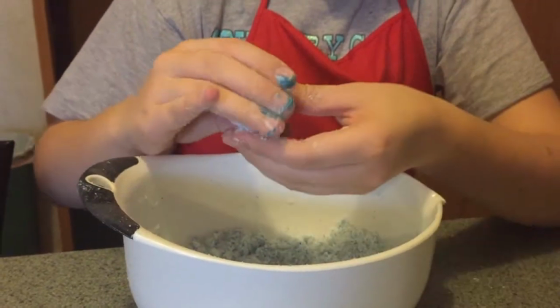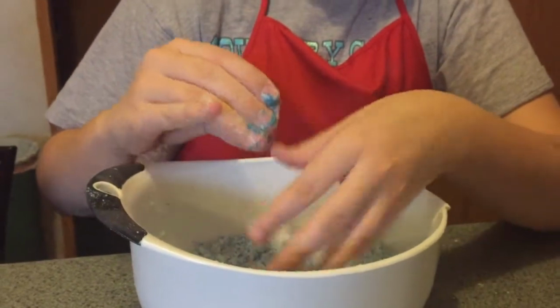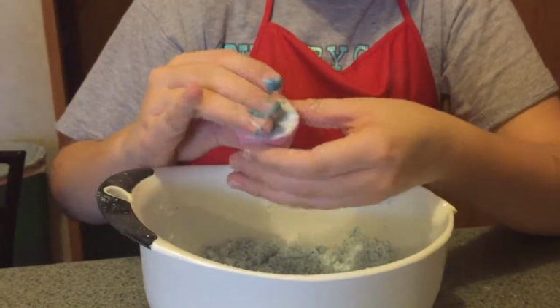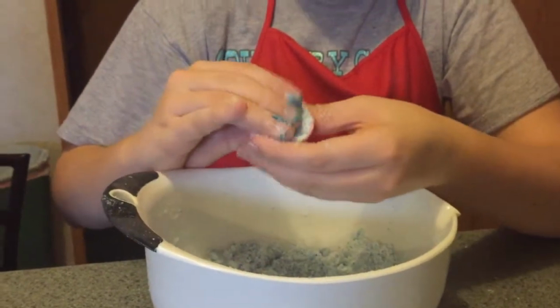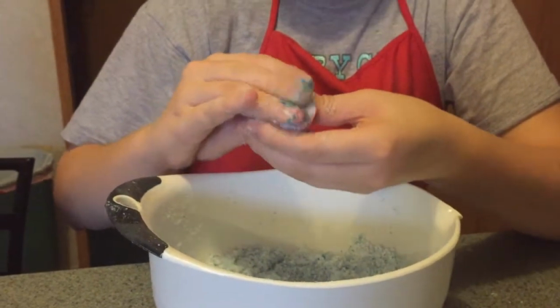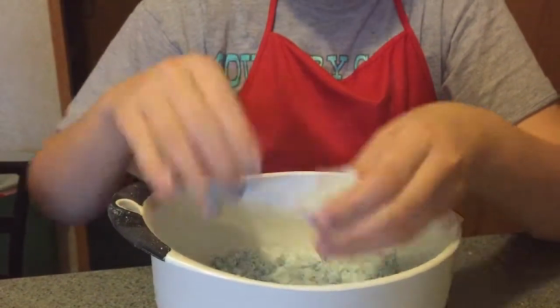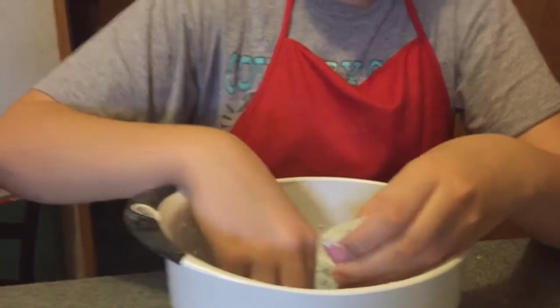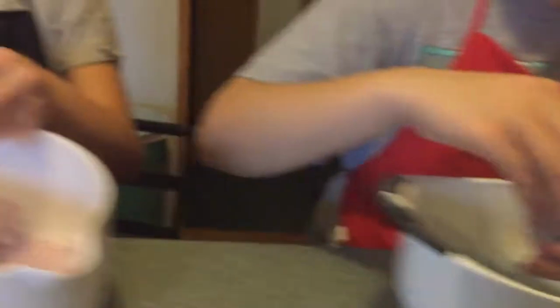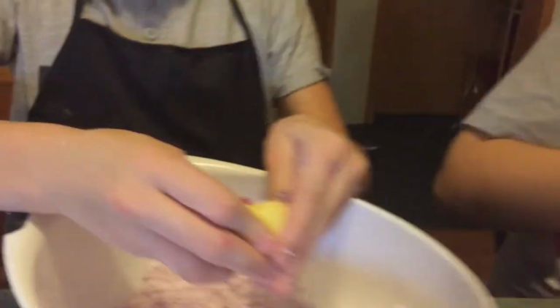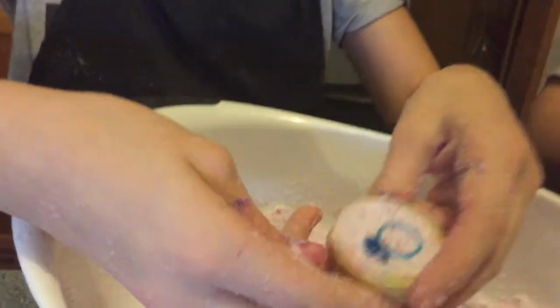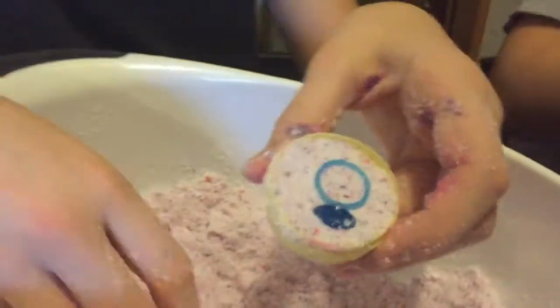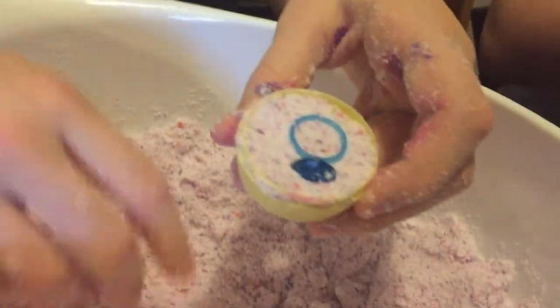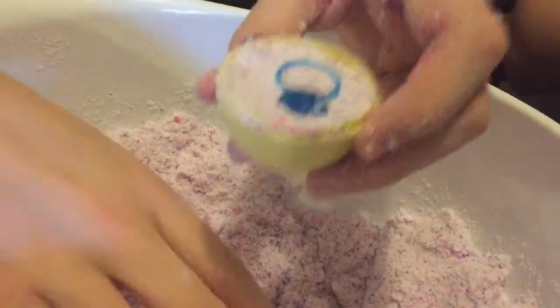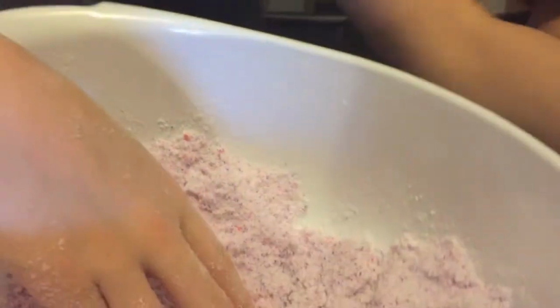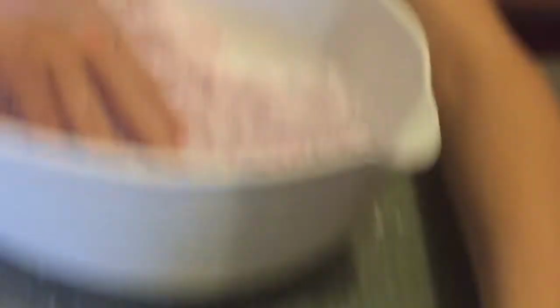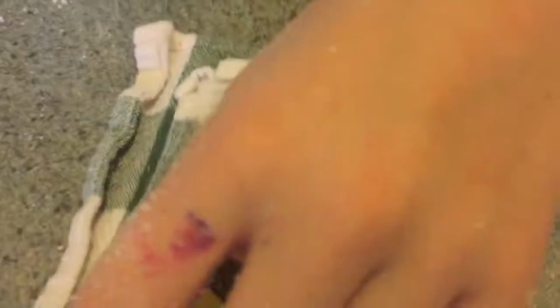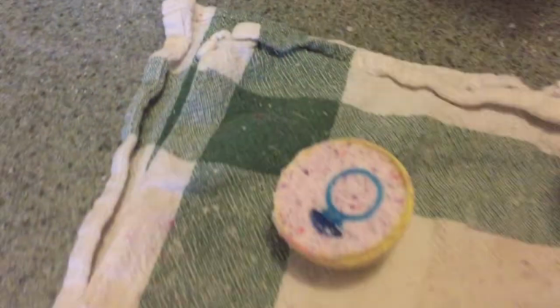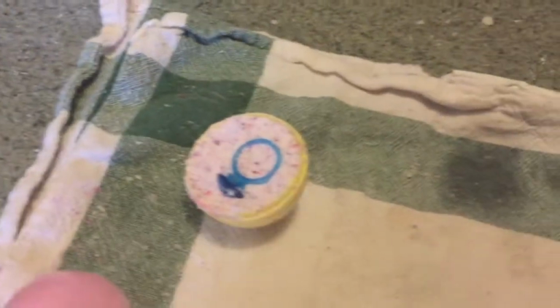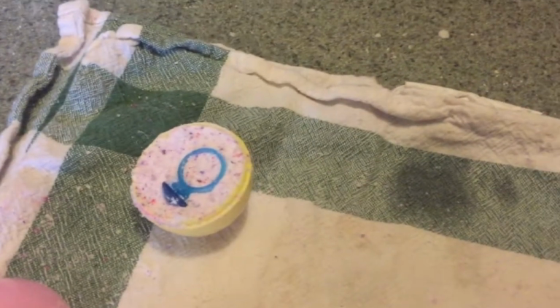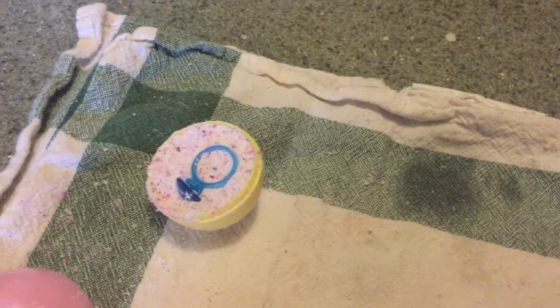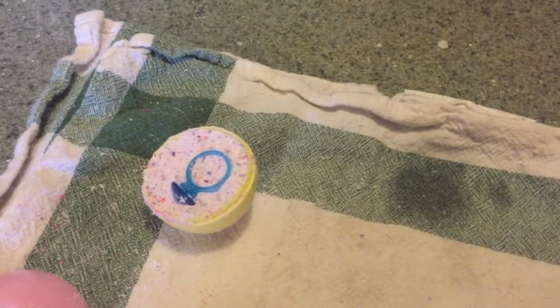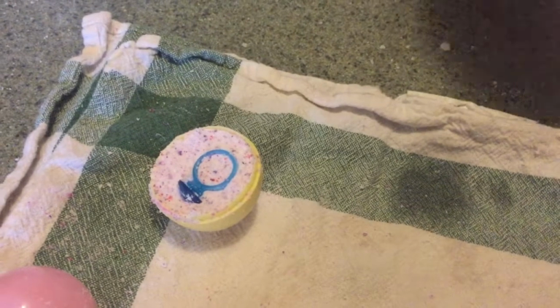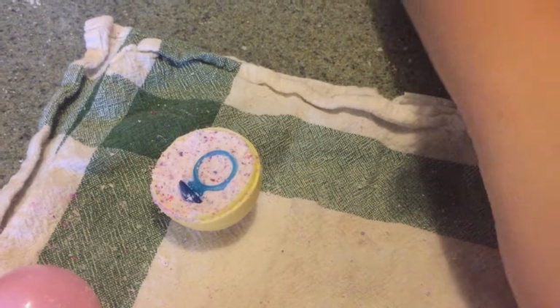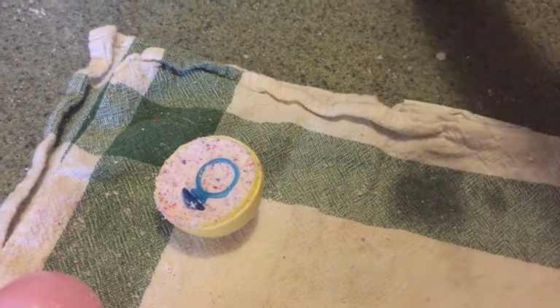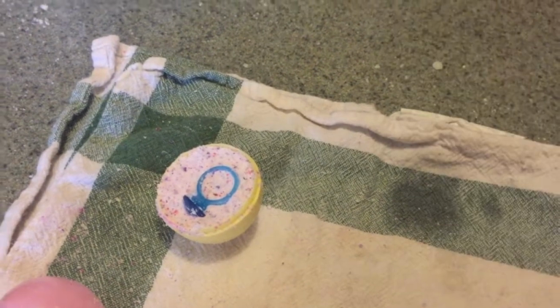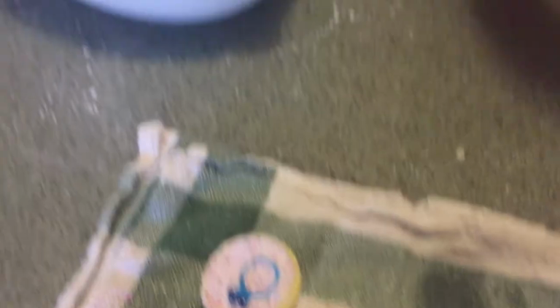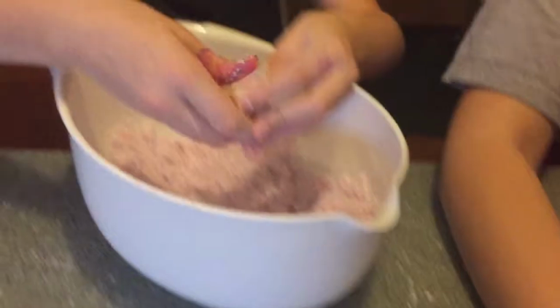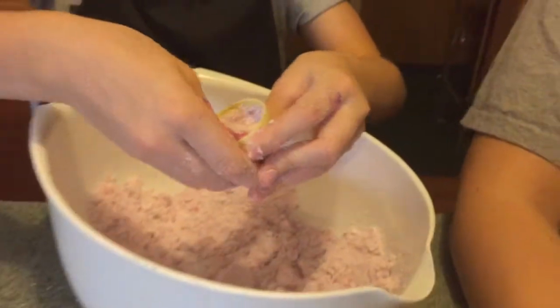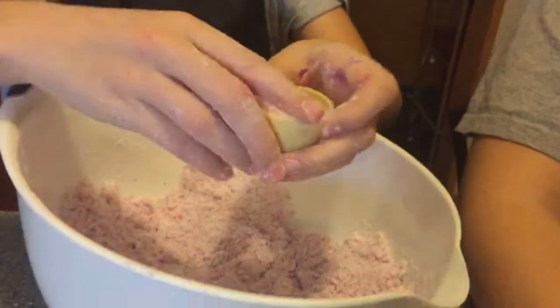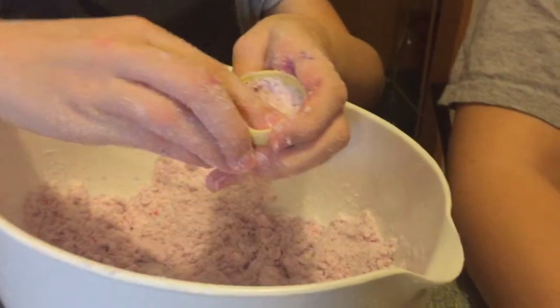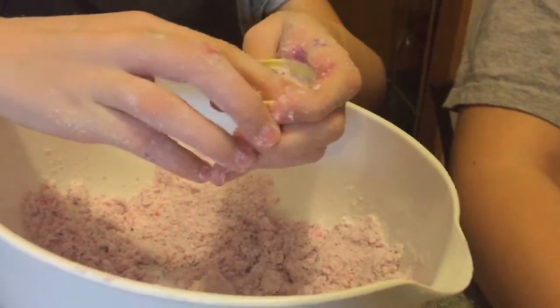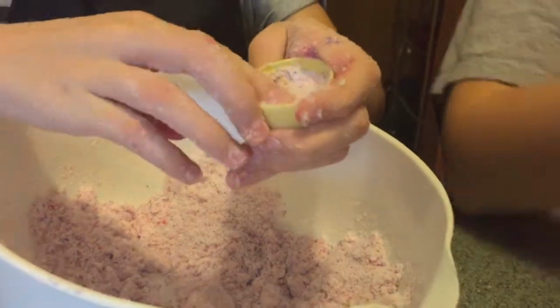We are adding a ring inside each egg. You can see a cute little ring inside. You can pick up these lovely rings at the Dollar Tree.